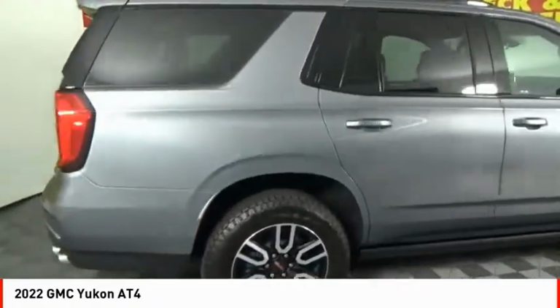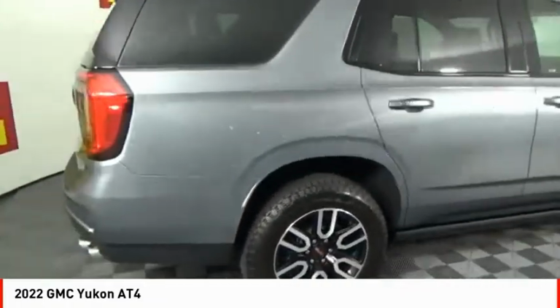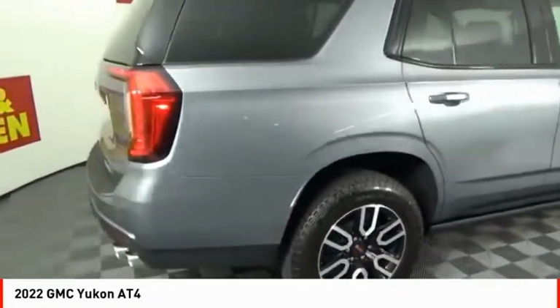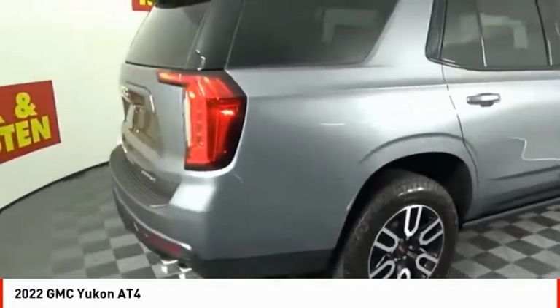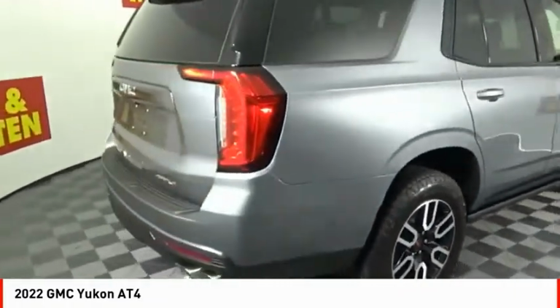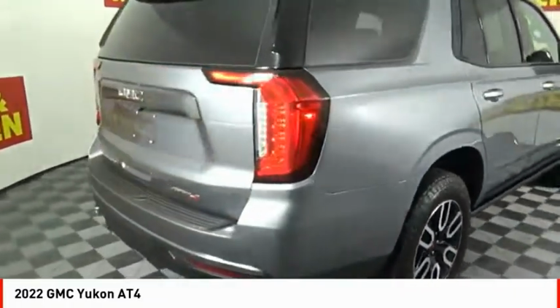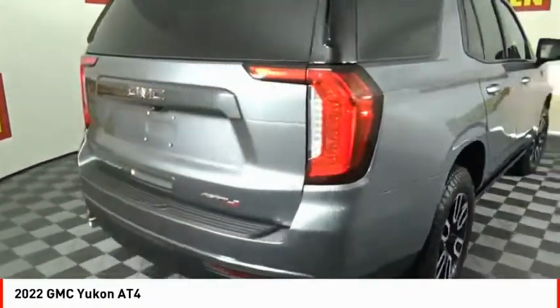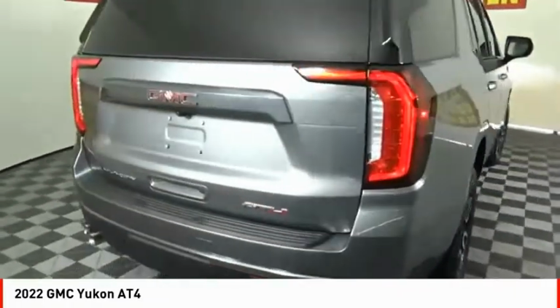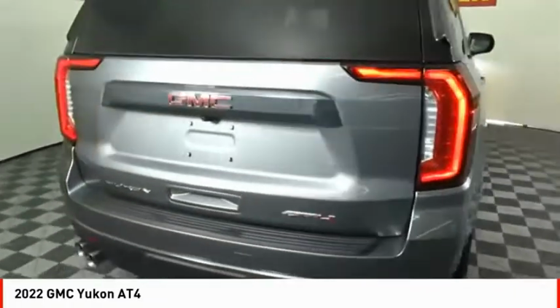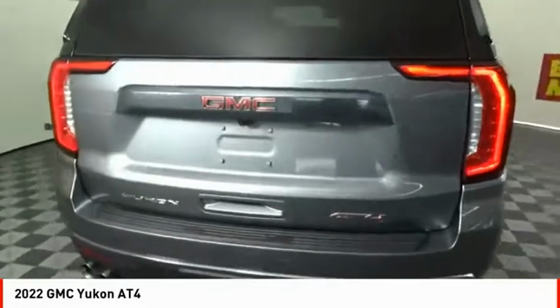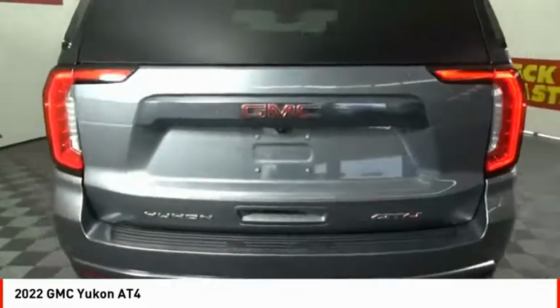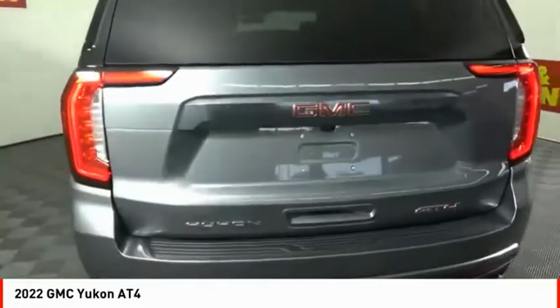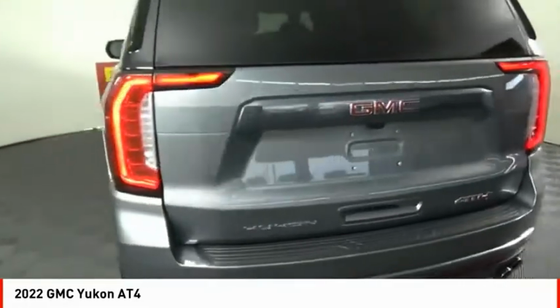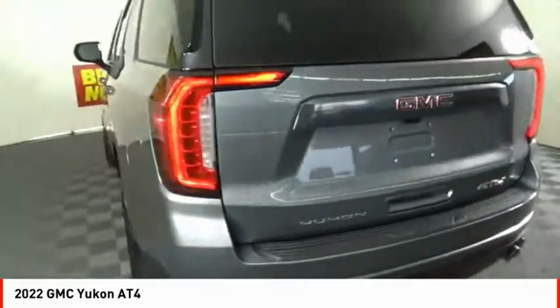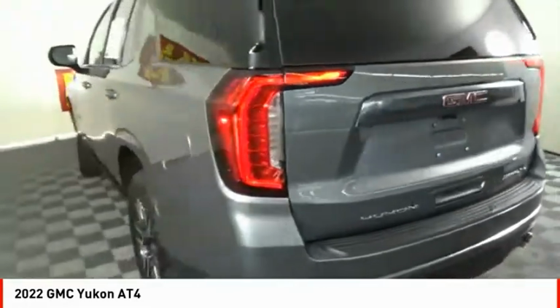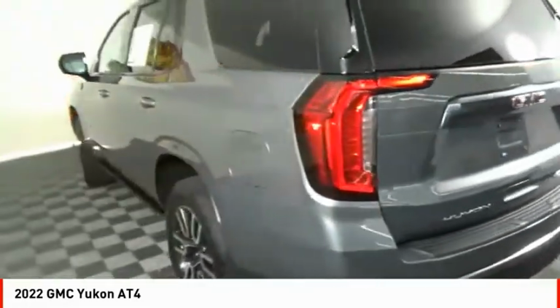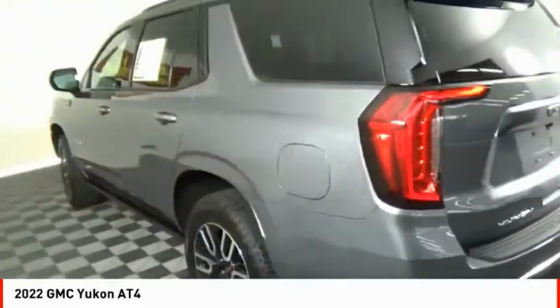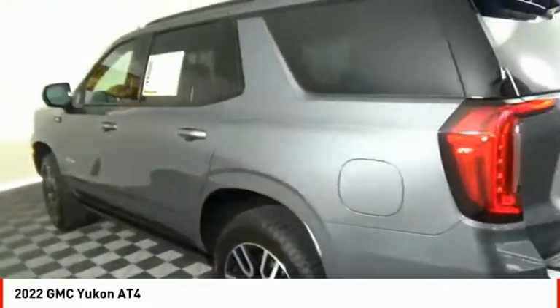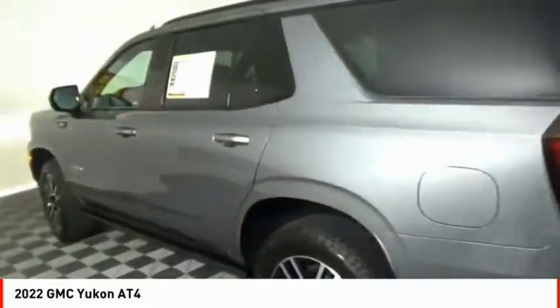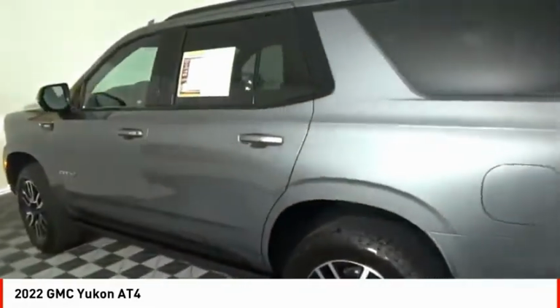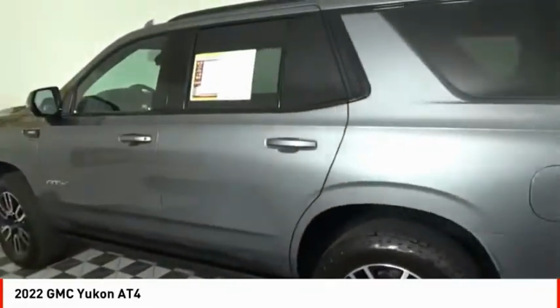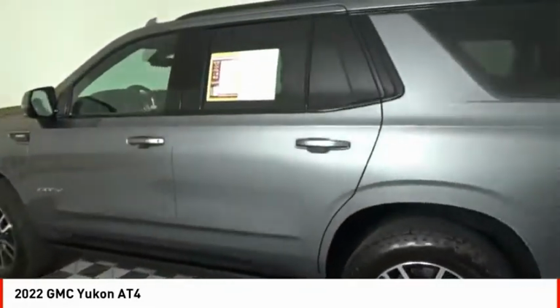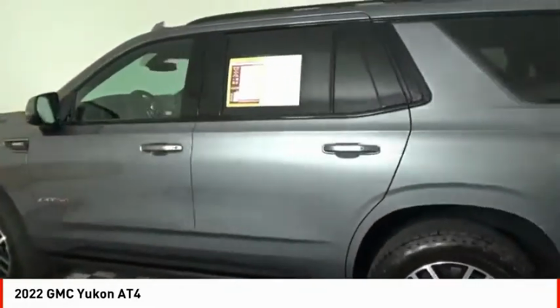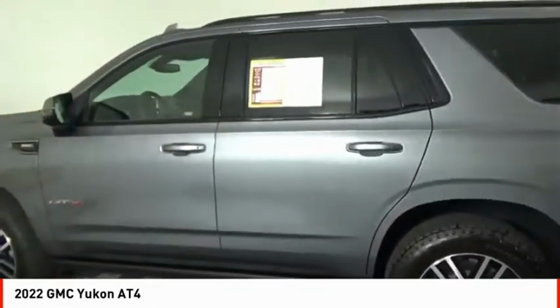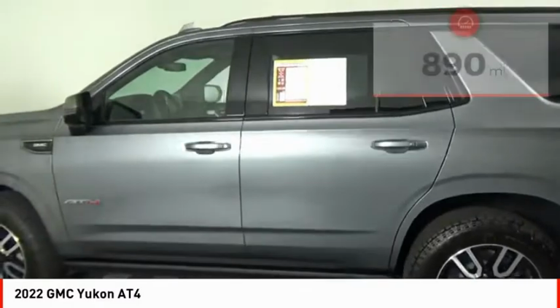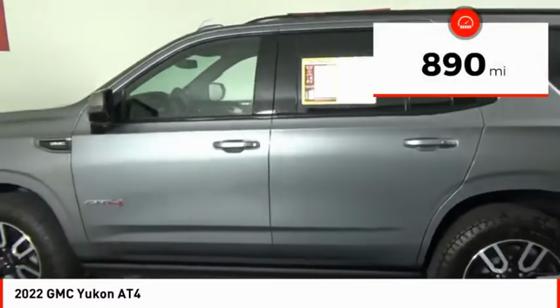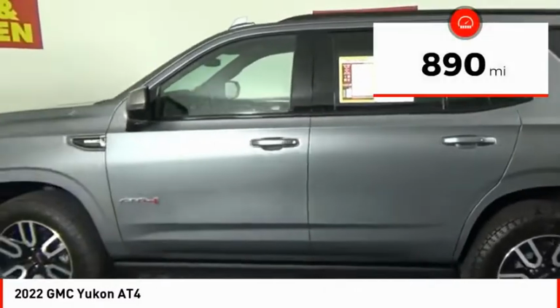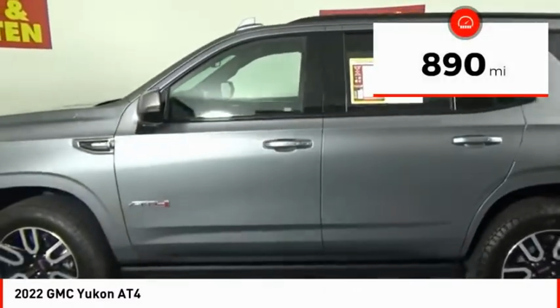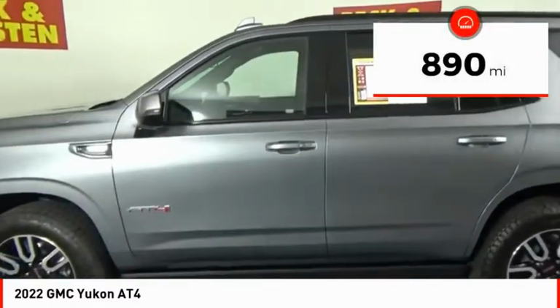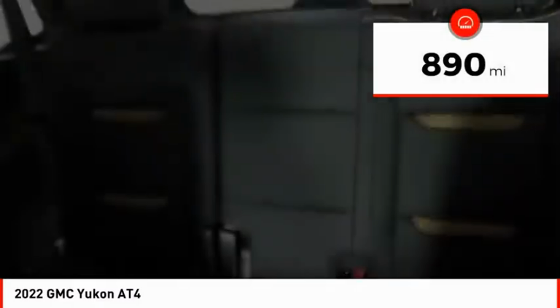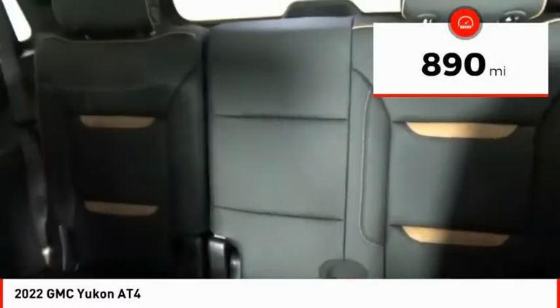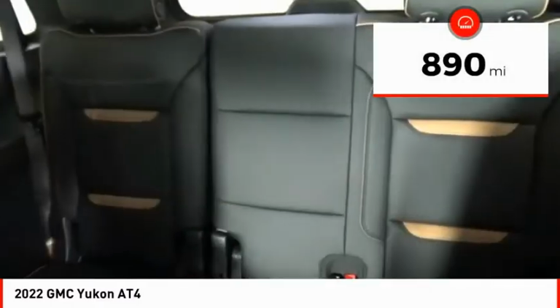Boasting a Vortec 5.3 liter V8 with active fuel management and flex fuel, Yukon is agile and capable. This vehicle has less than 900 miles.